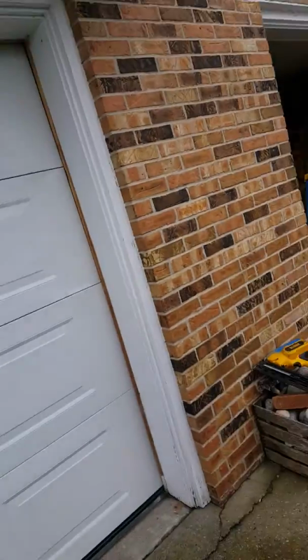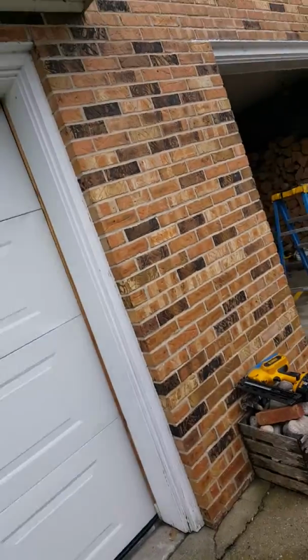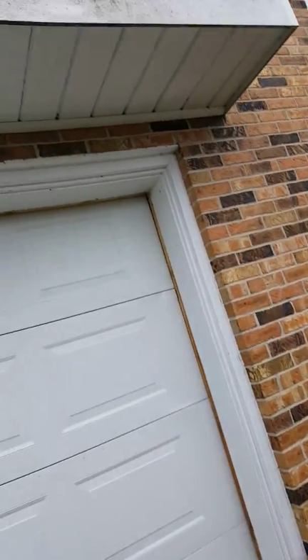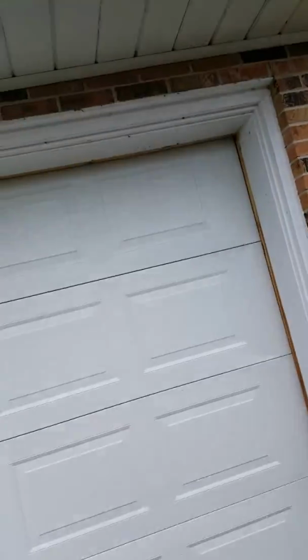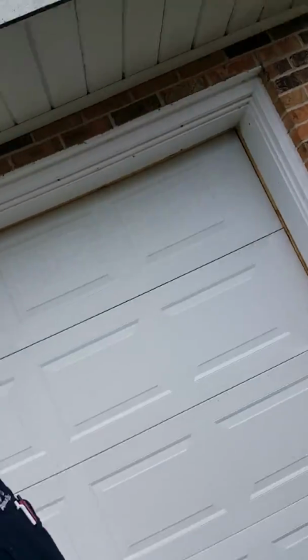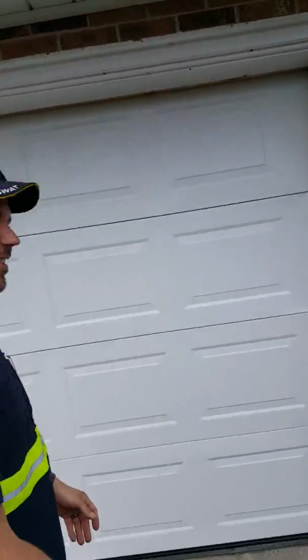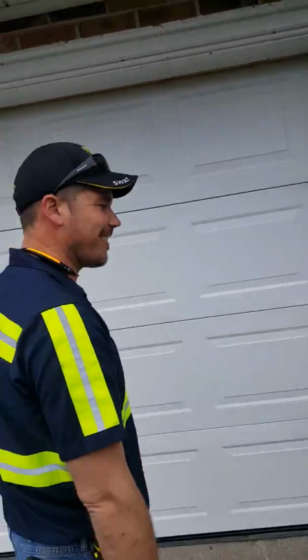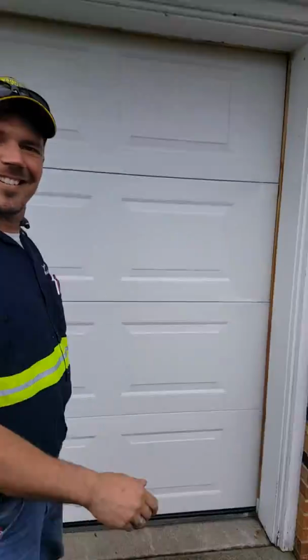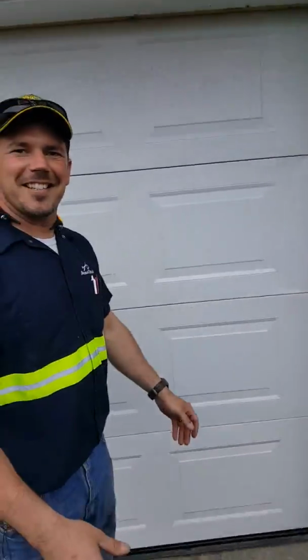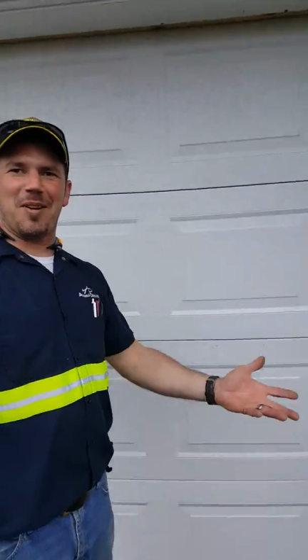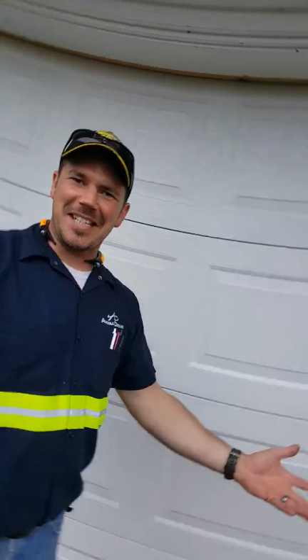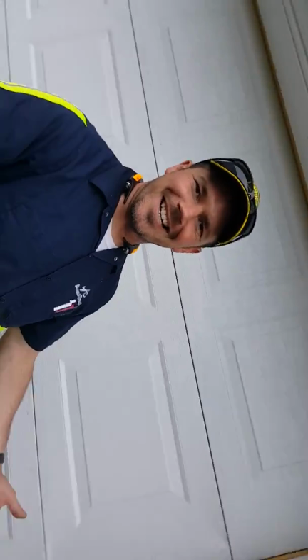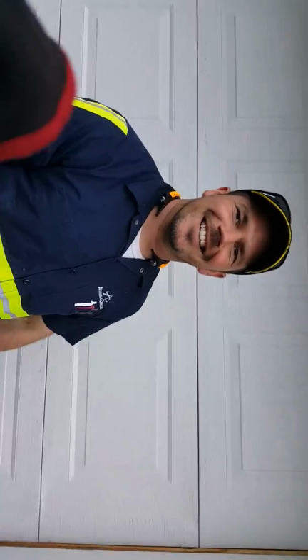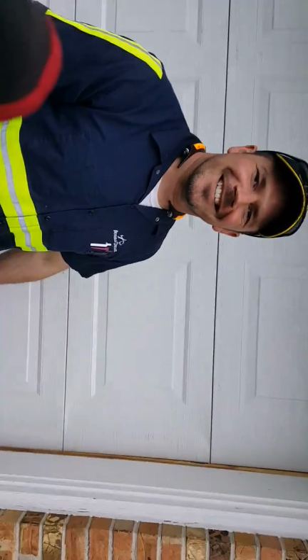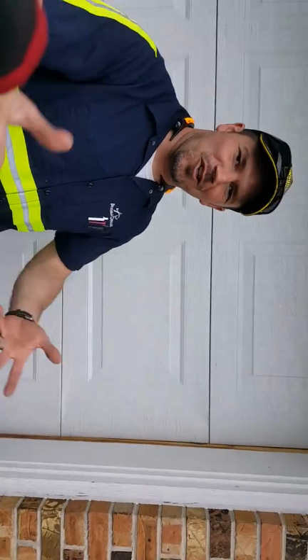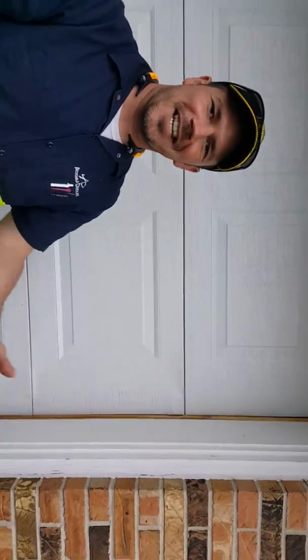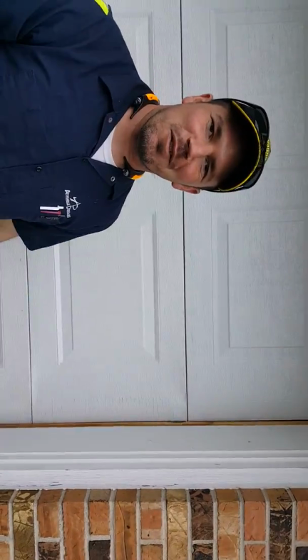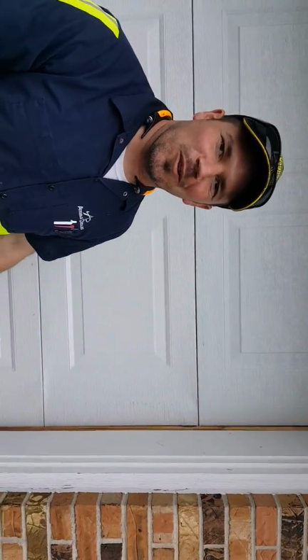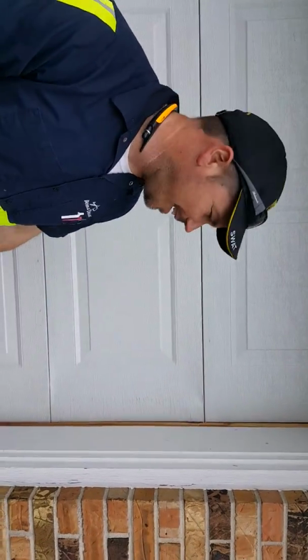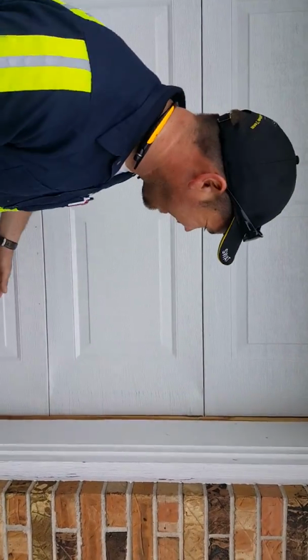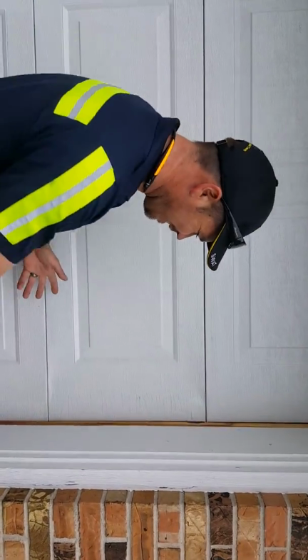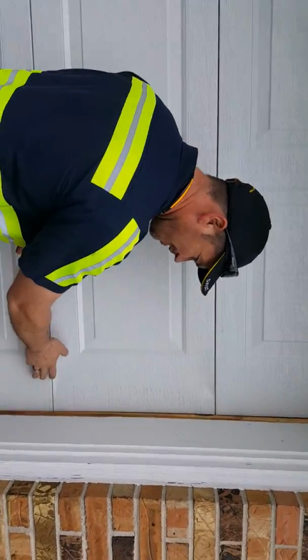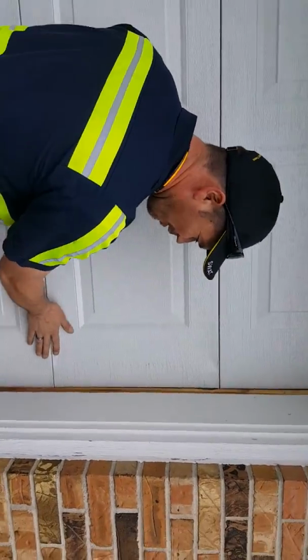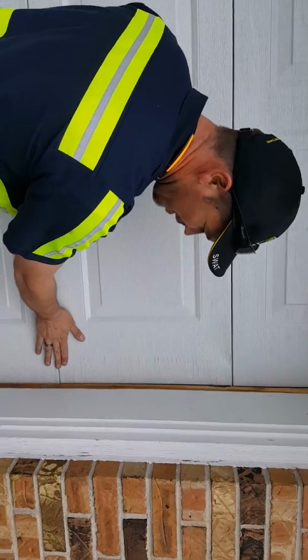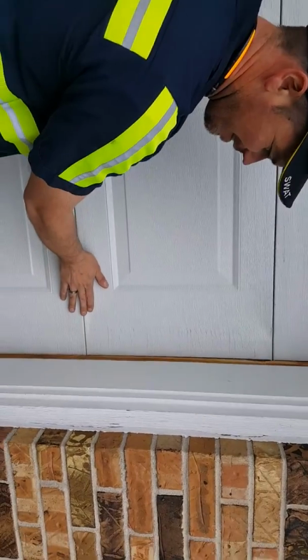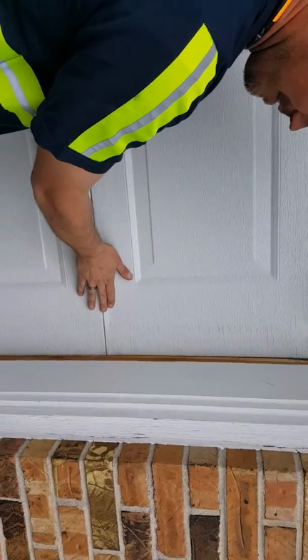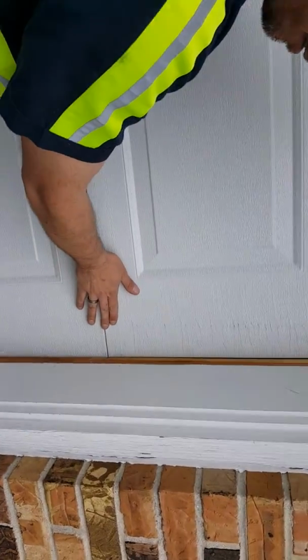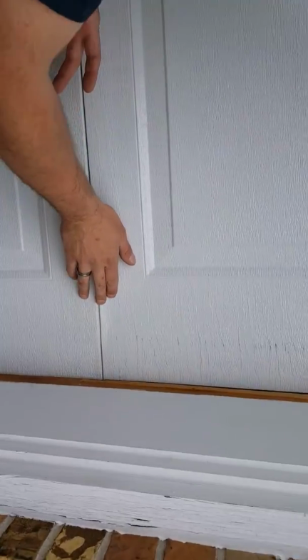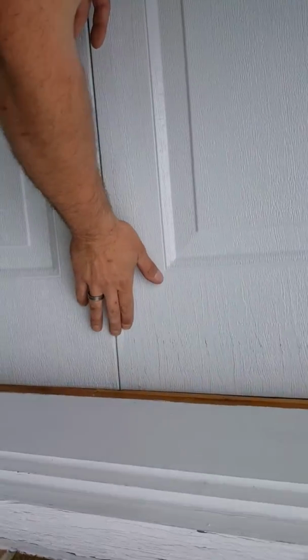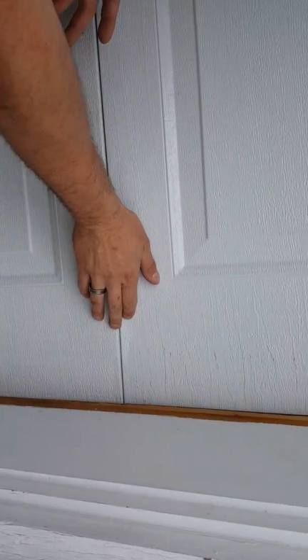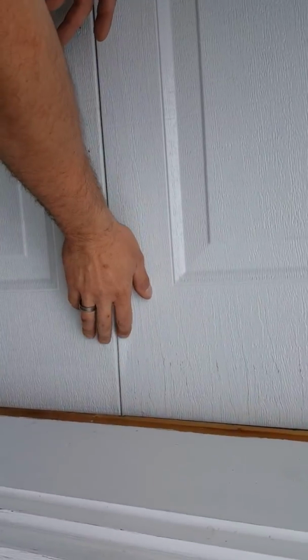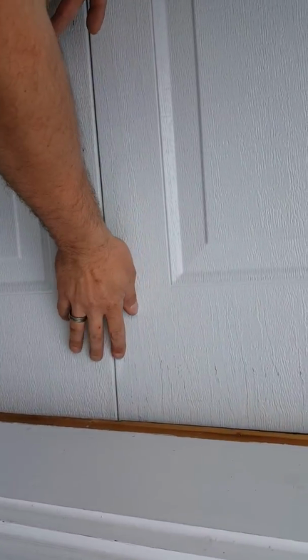Dave here with Affordable Door and Gate. I want to show you some of the problems we're having right now with the Wayne Dalton.